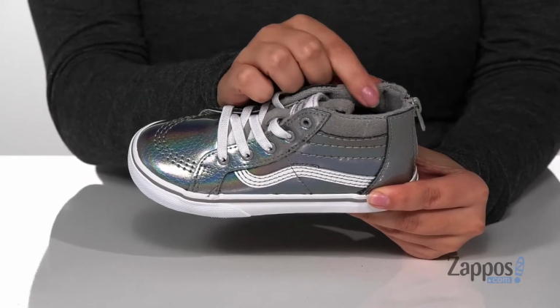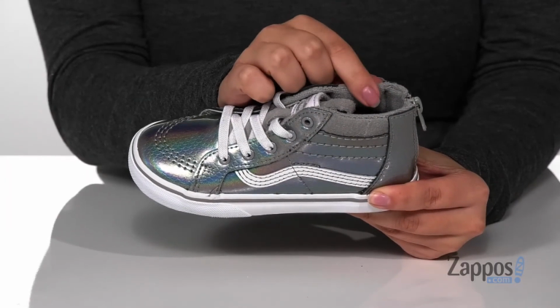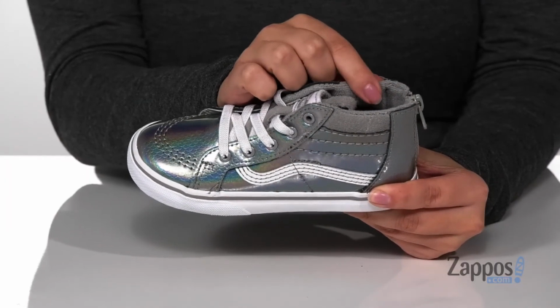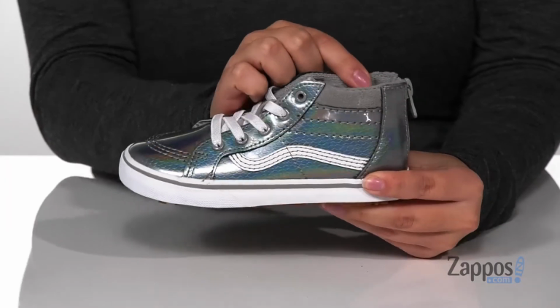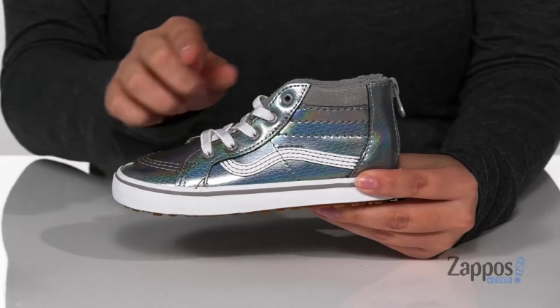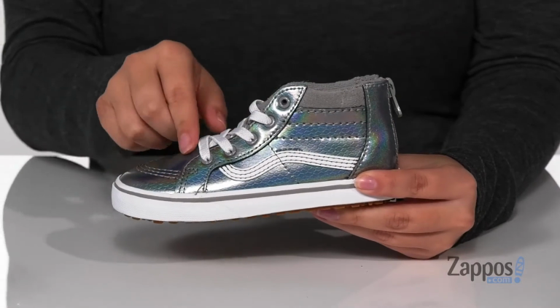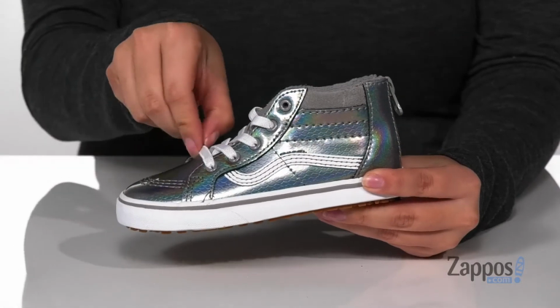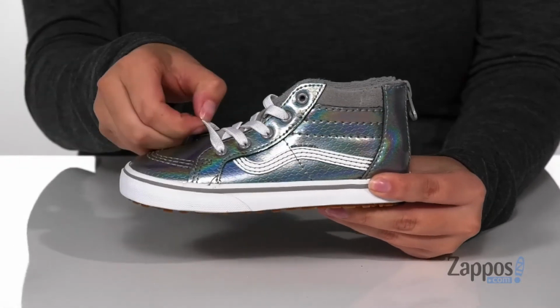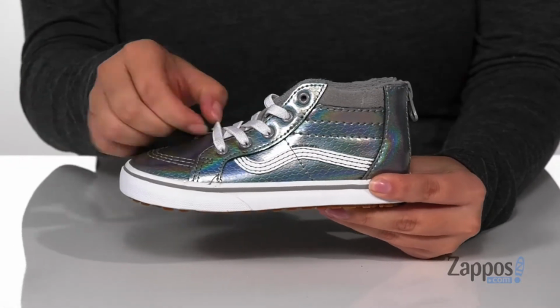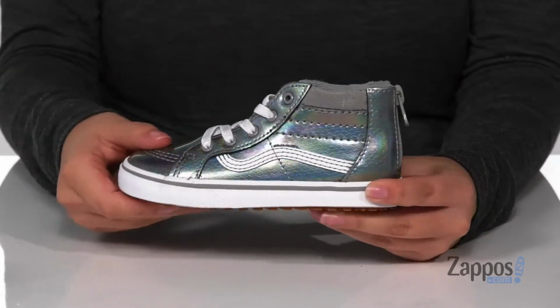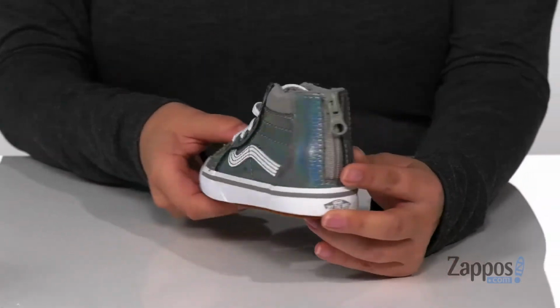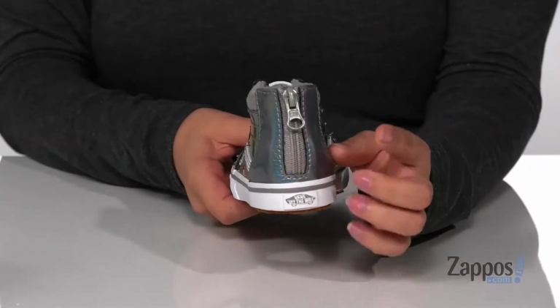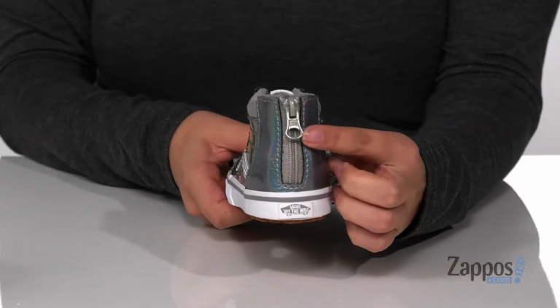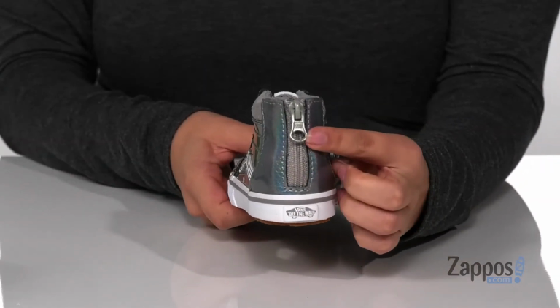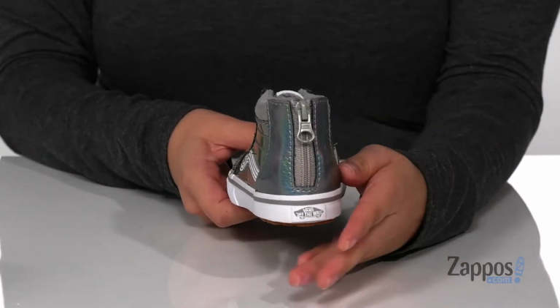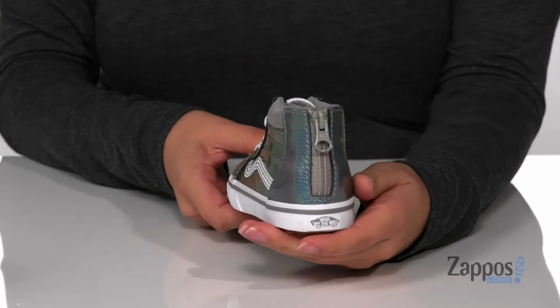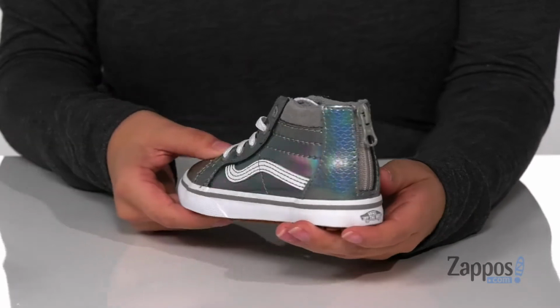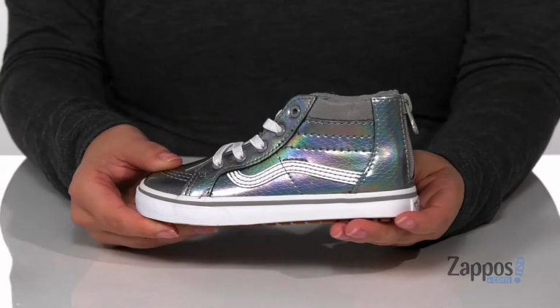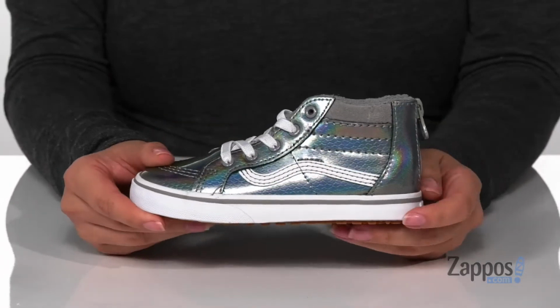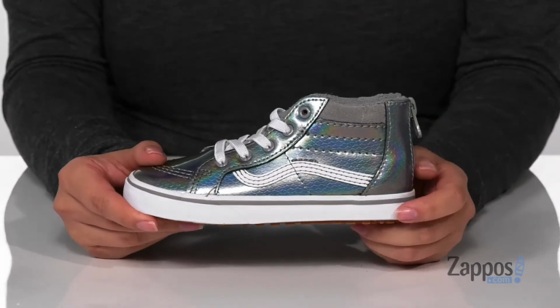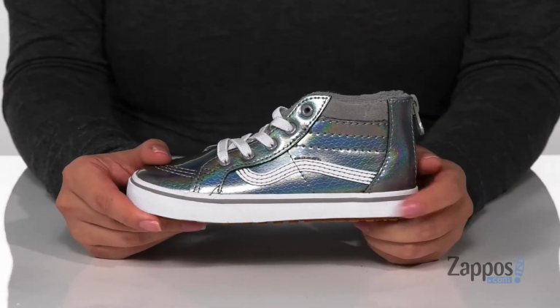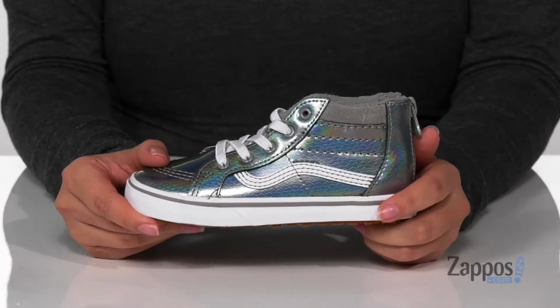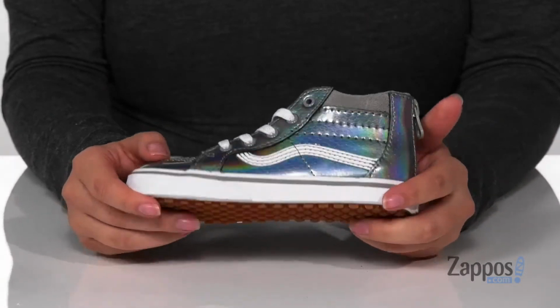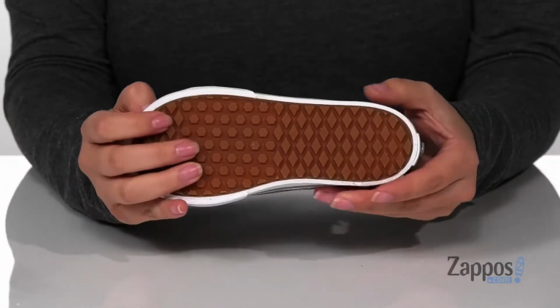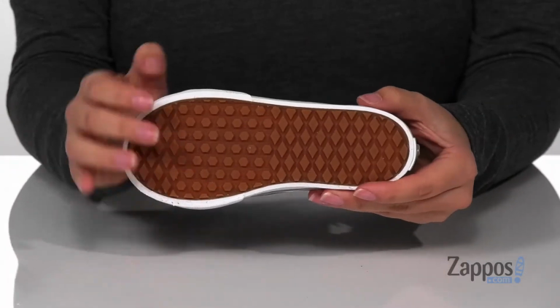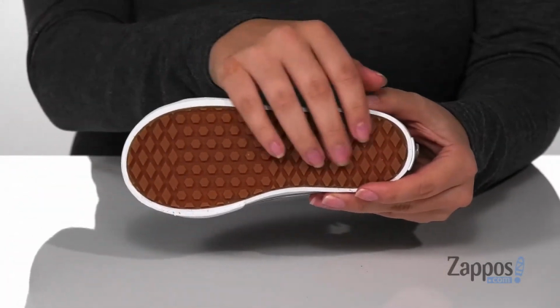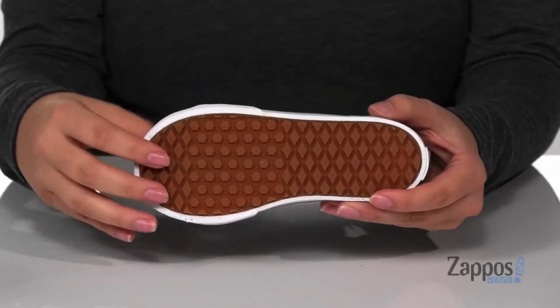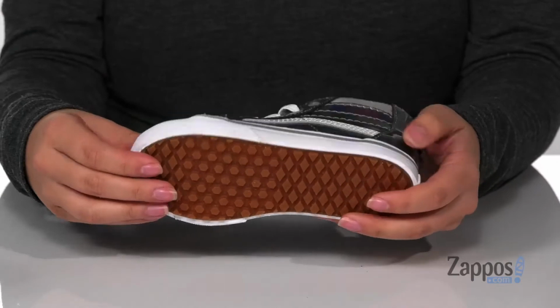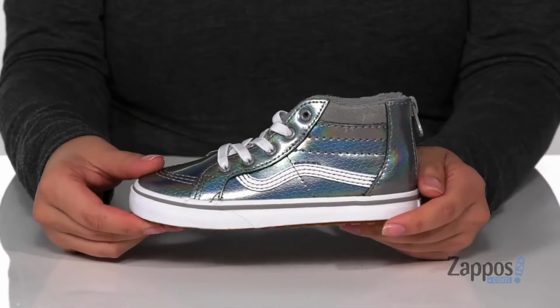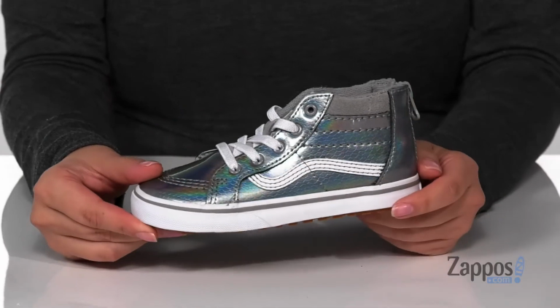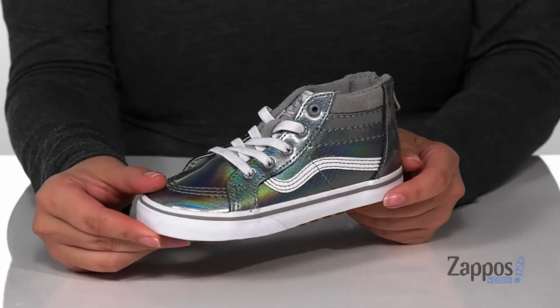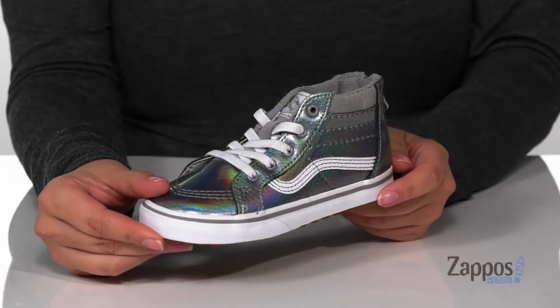The footbed is padded for comfort. These have elastic laces and there is a zipper at the back so your kids can slip these on all by themselves. They have a vulcanized midsole and underneath is a textured outsole for traction.